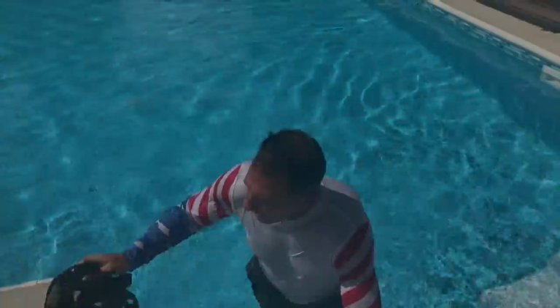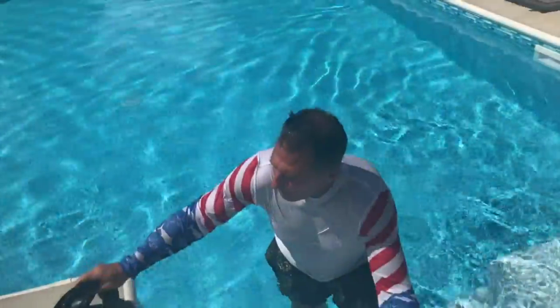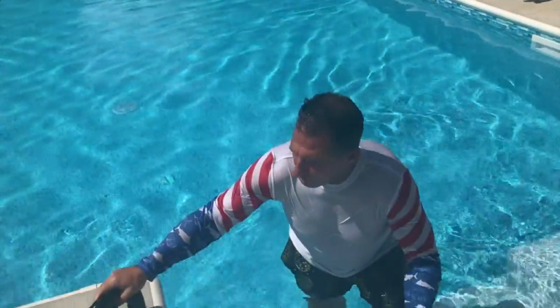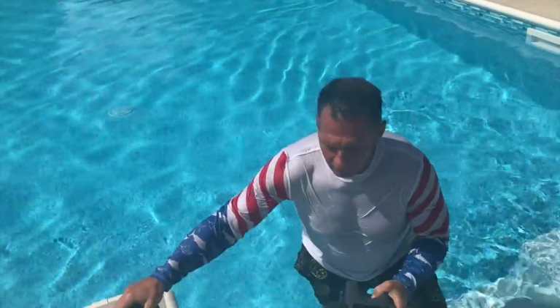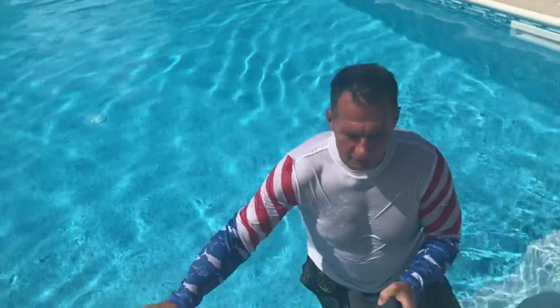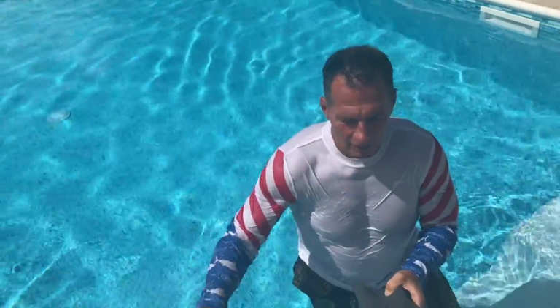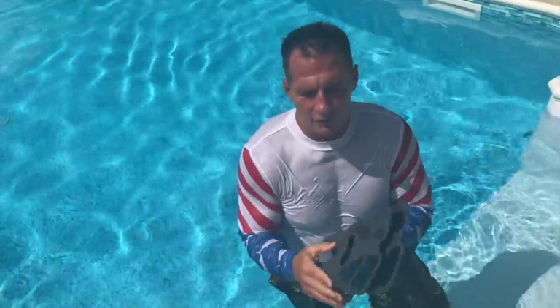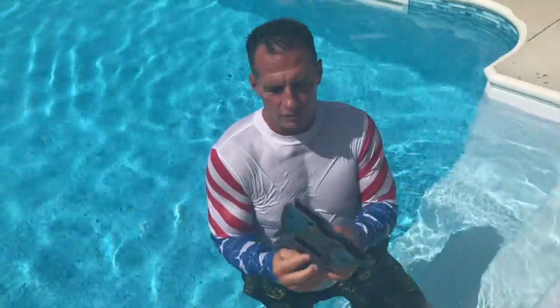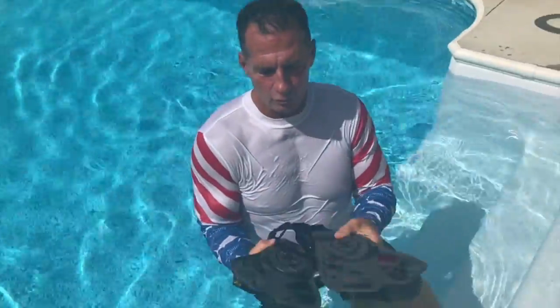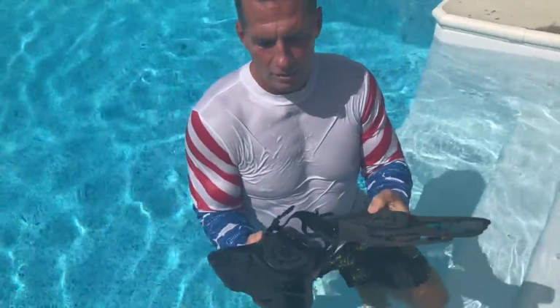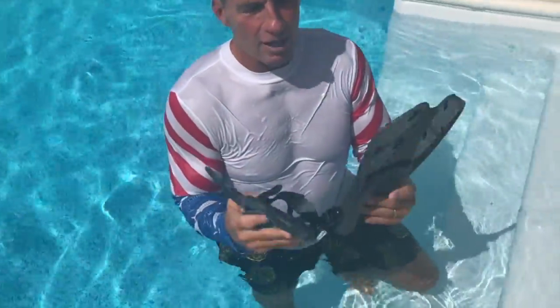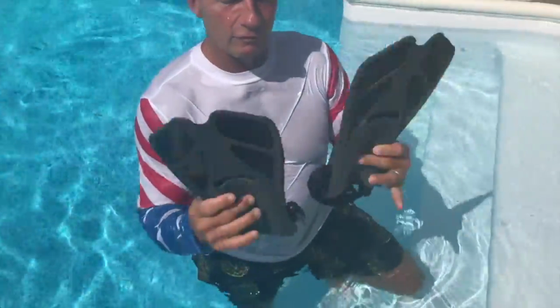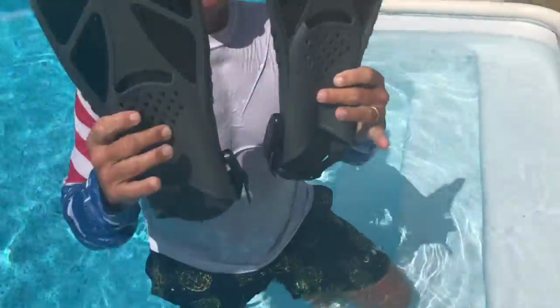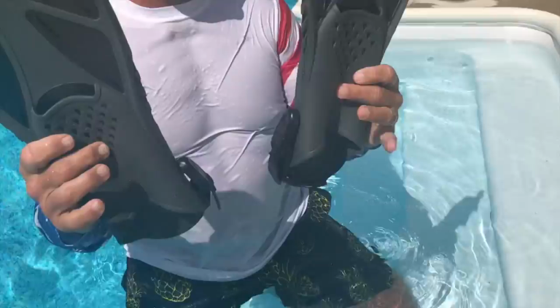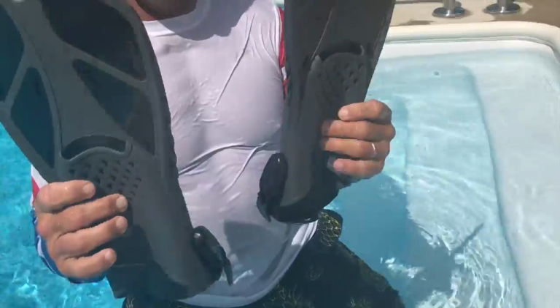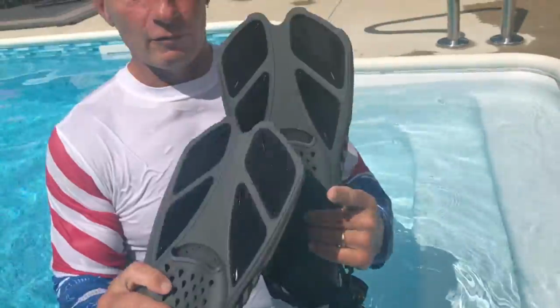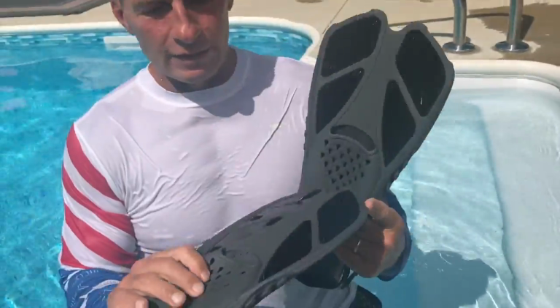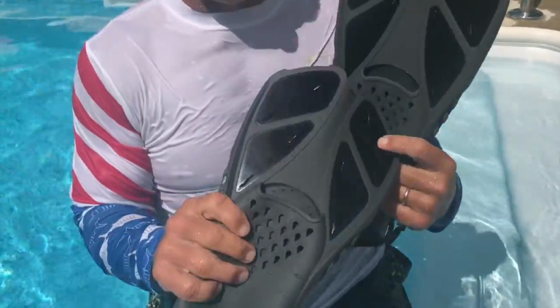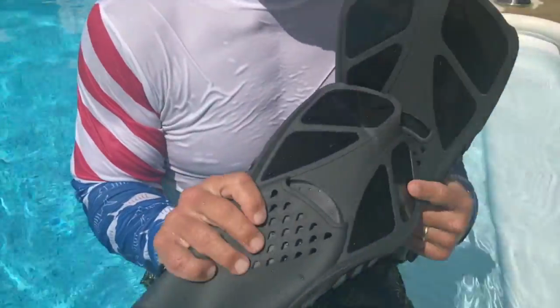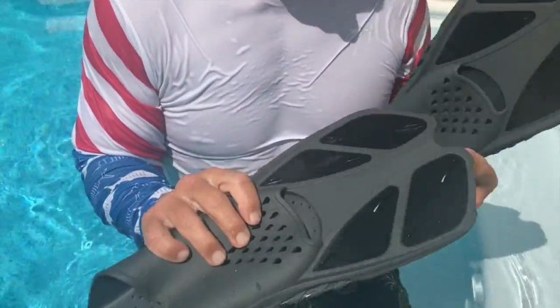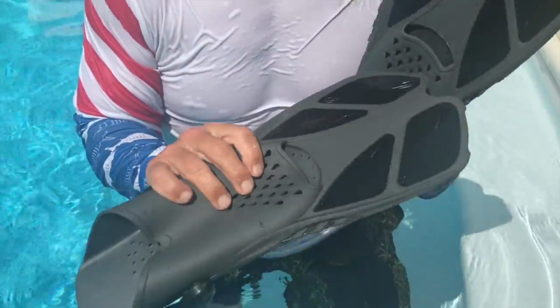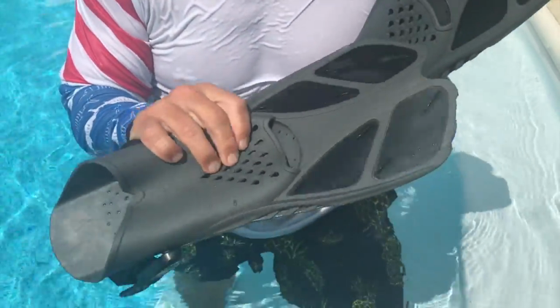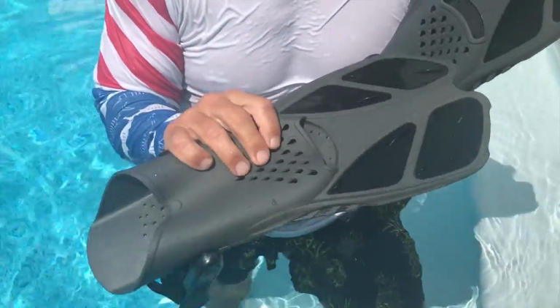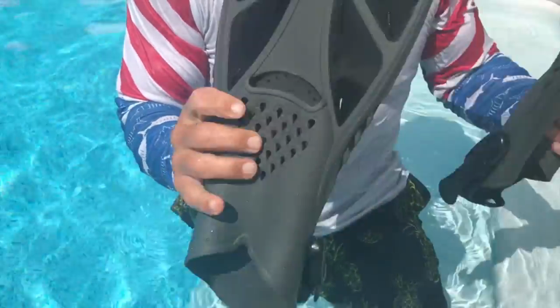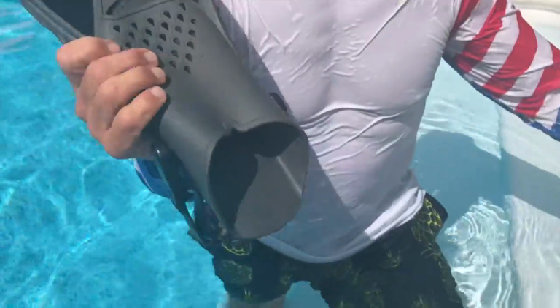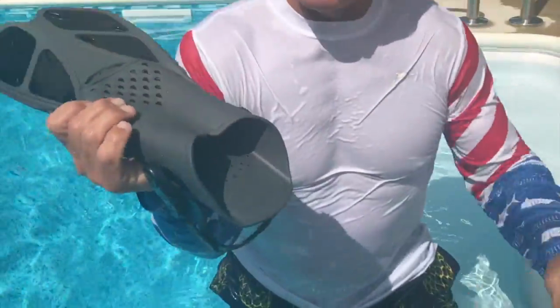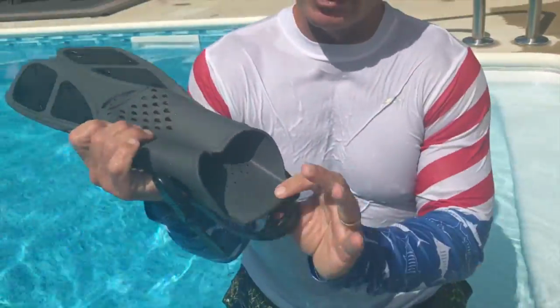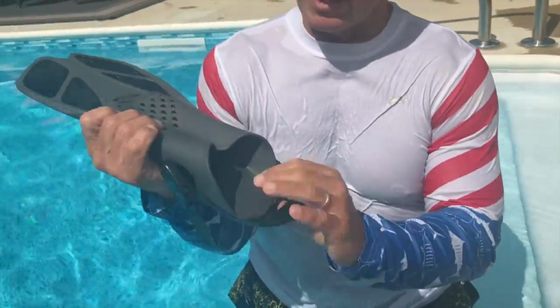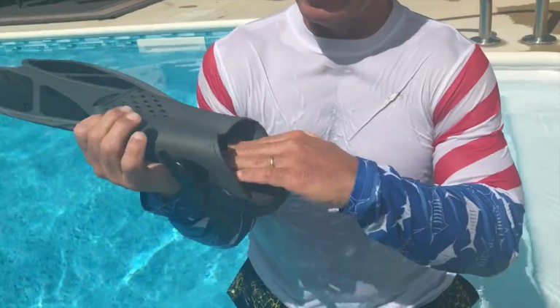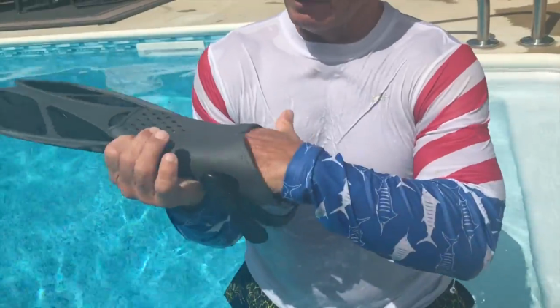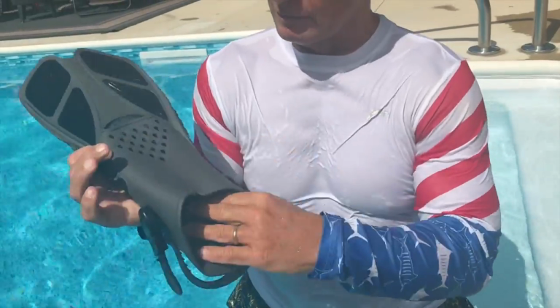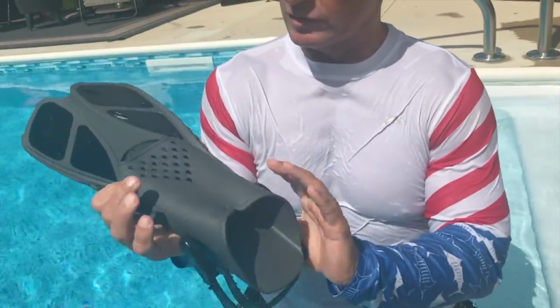And then let me just show you the fins. Now, I love these fins for a few reasons. One, they're very durable. These are good hard plastic, but they're still flexible. You can't adjust the sizes. They're very comfortable inside.